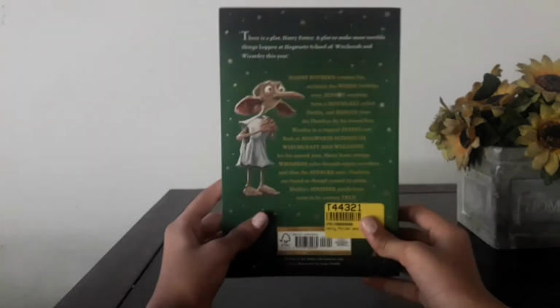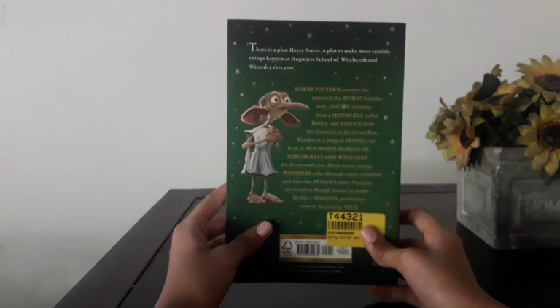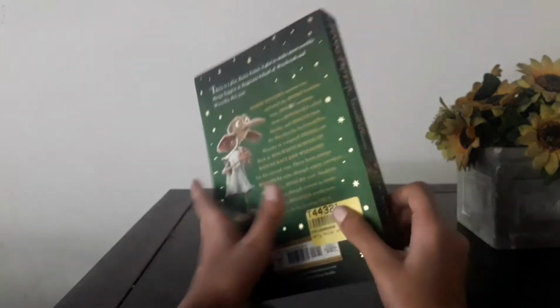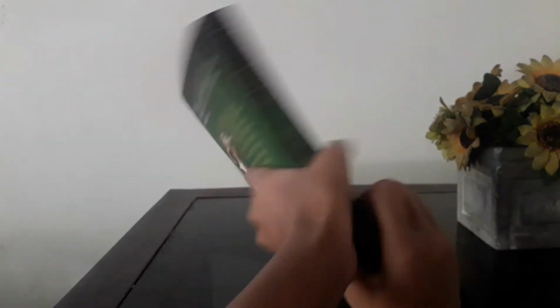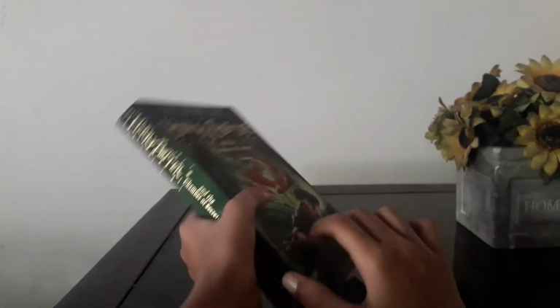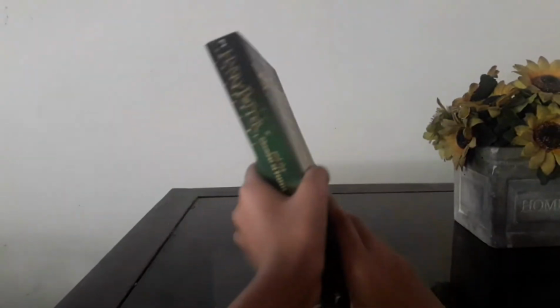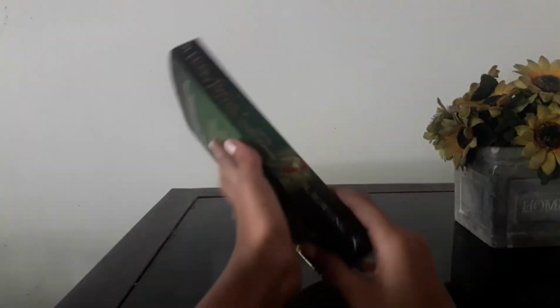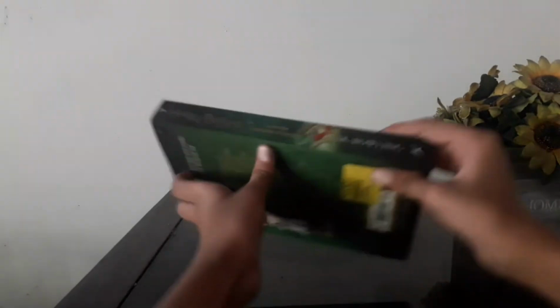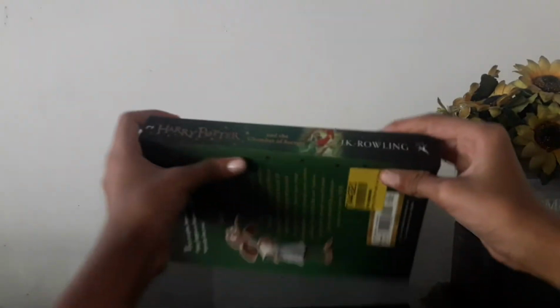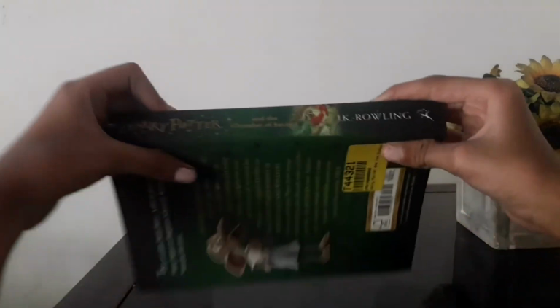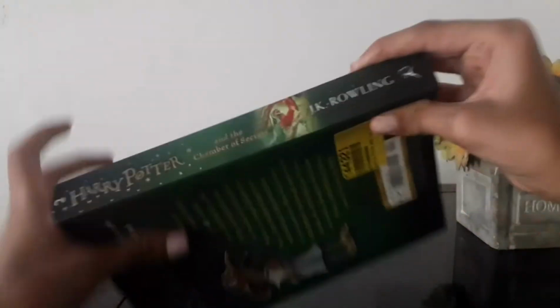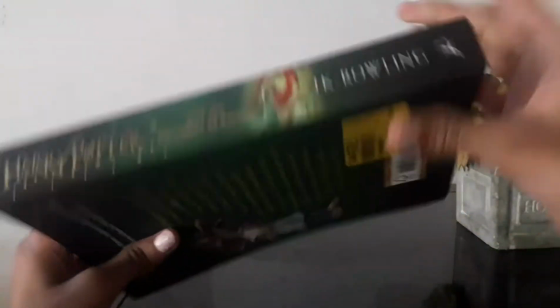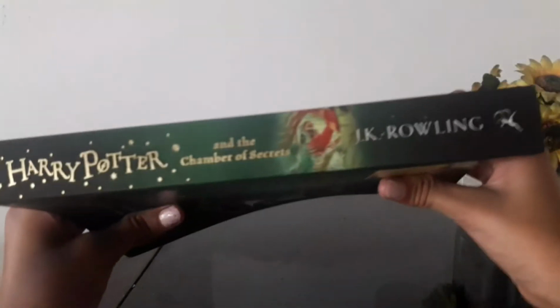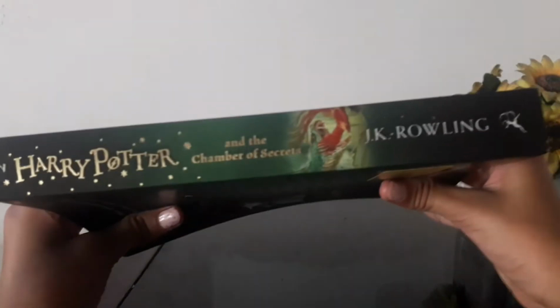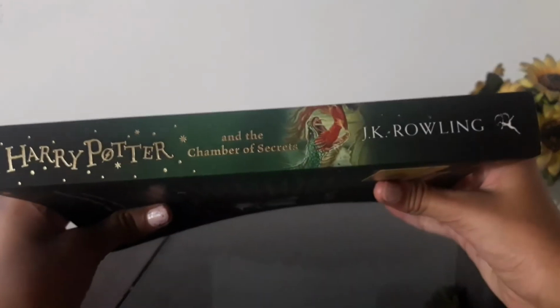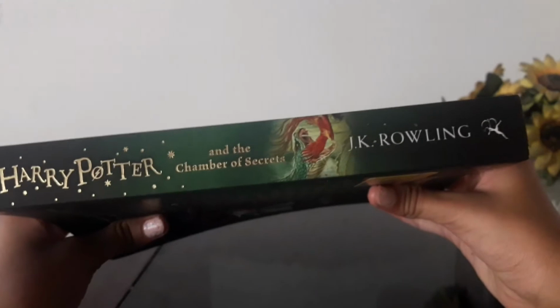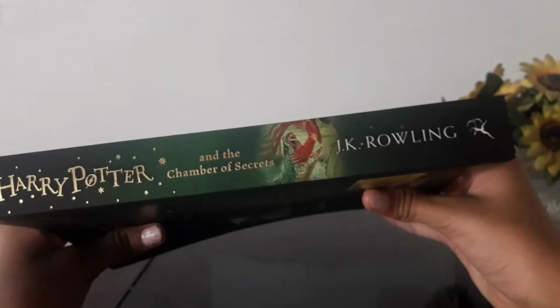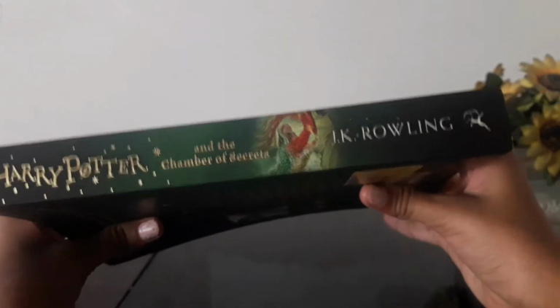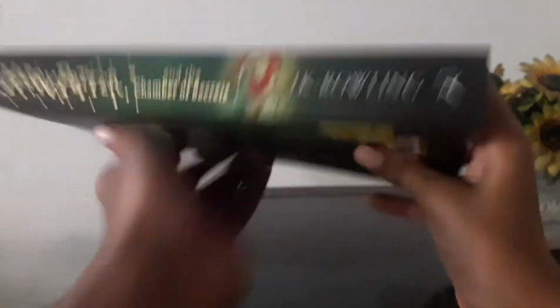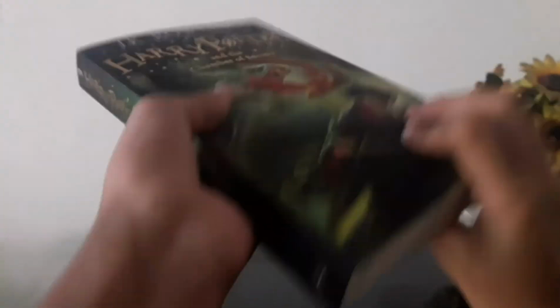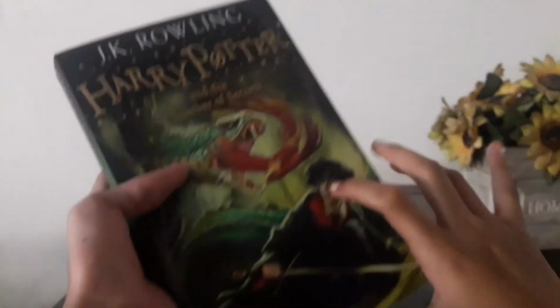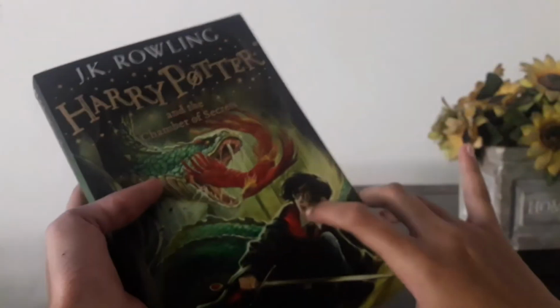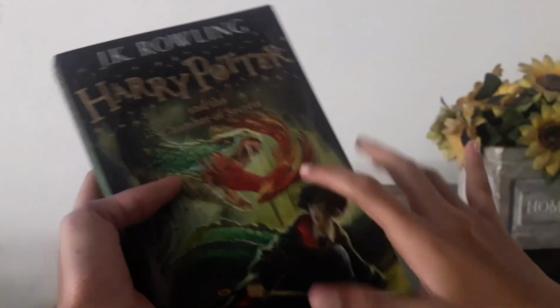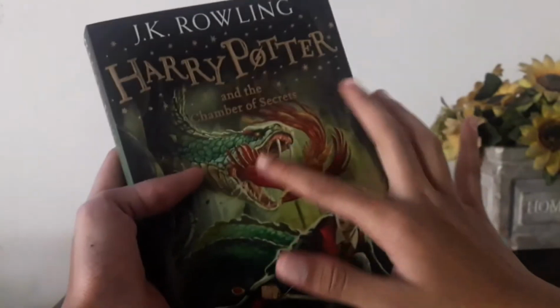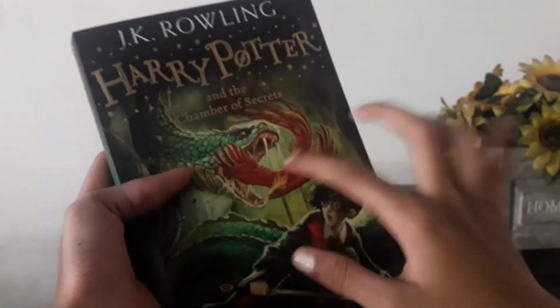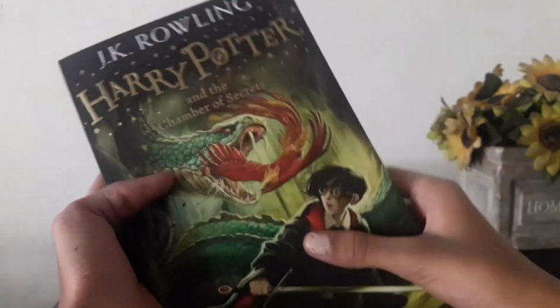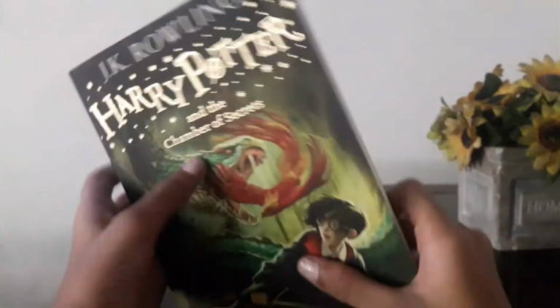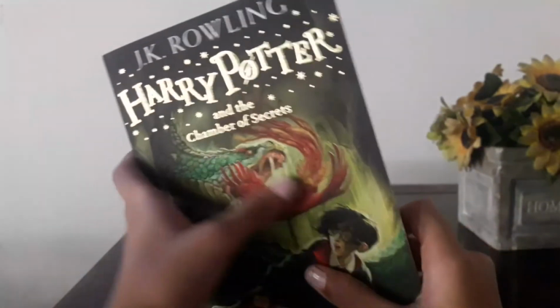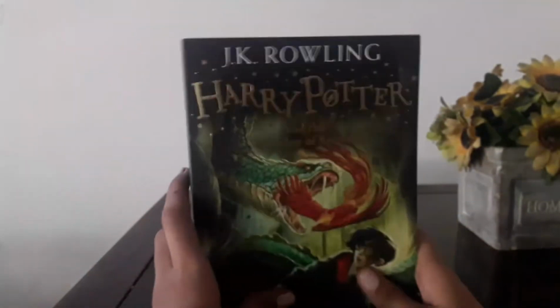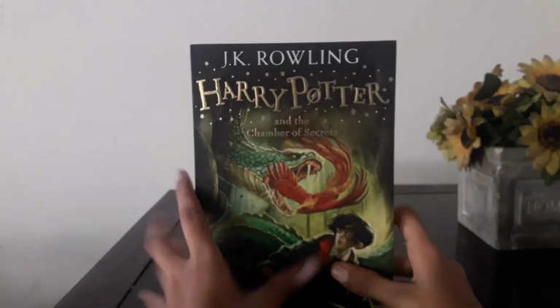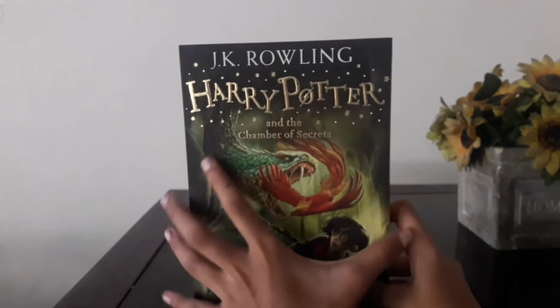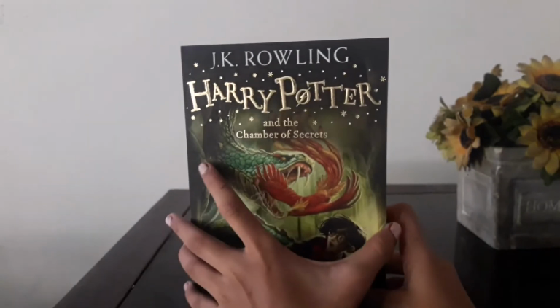So it's nothing like boring things on it. The spine says Harry Potter and the Chamber of Secrets by J.K. Rowling. And on the front you can see a big snake and a bird.